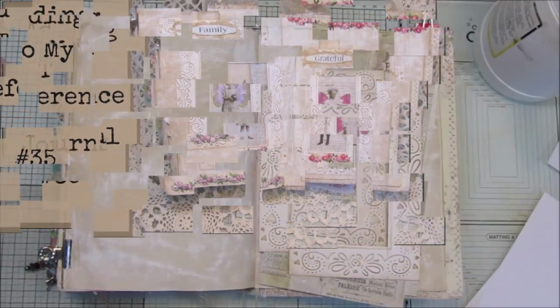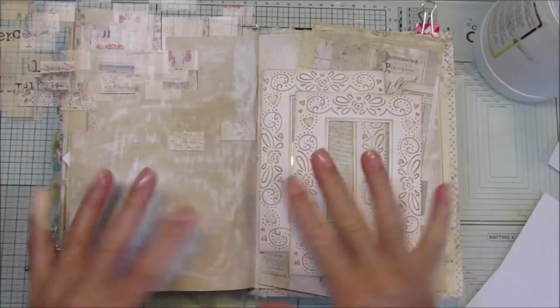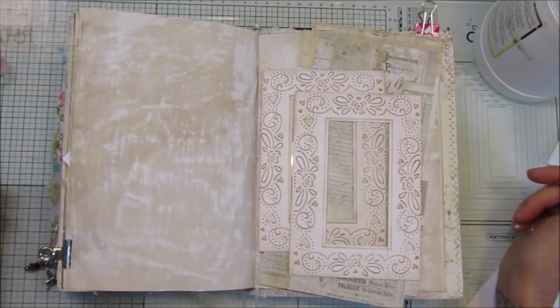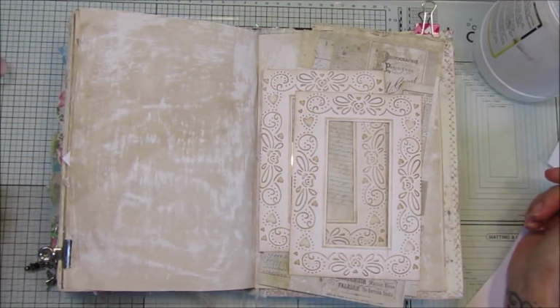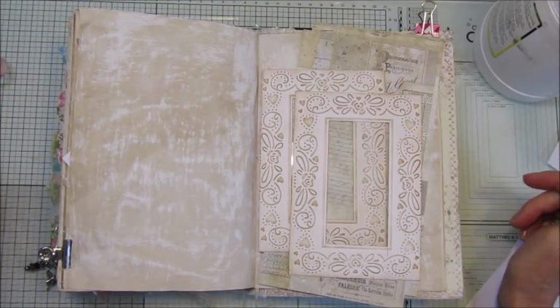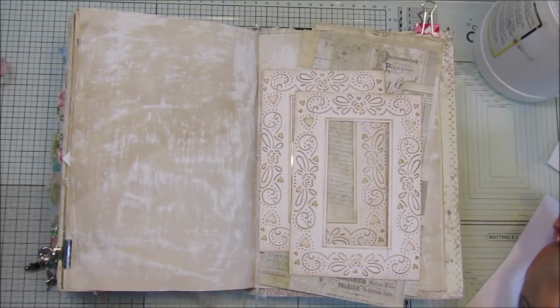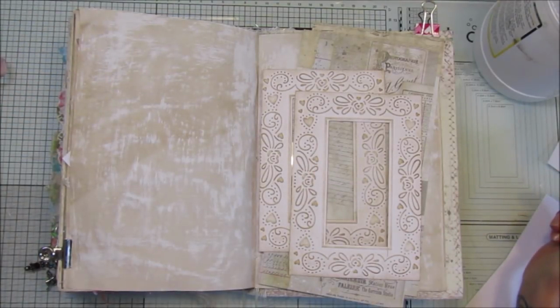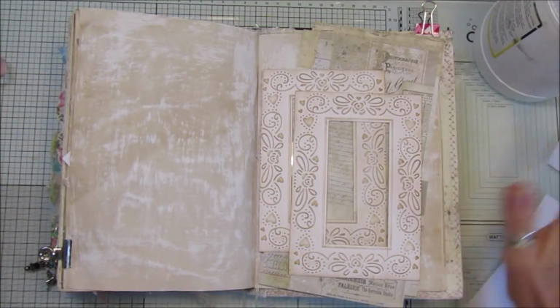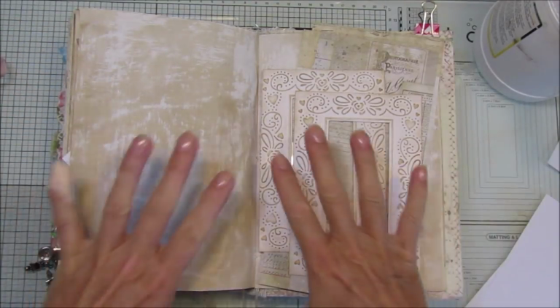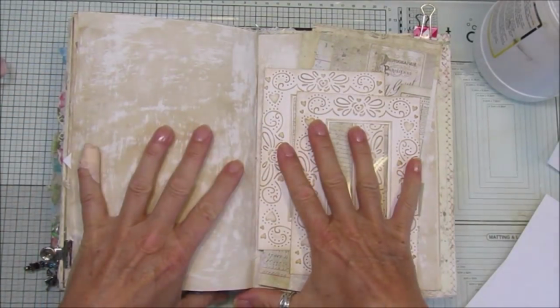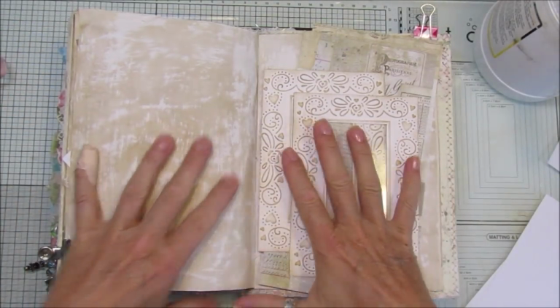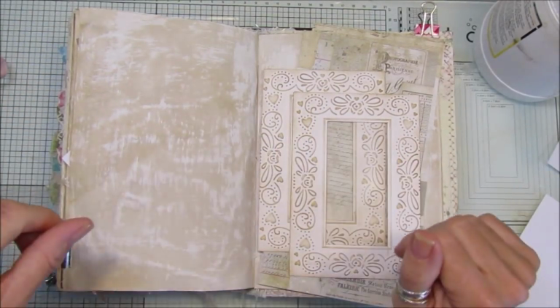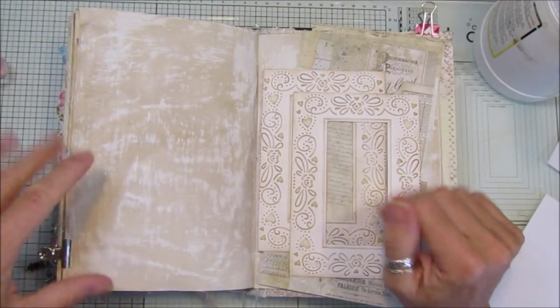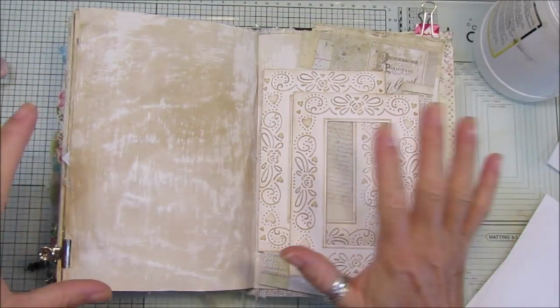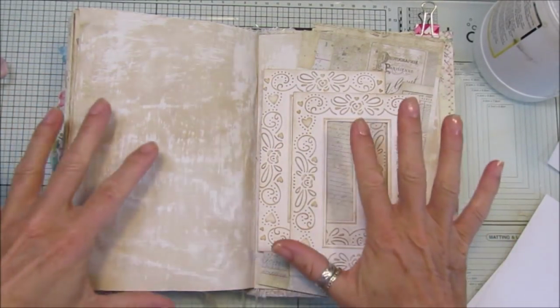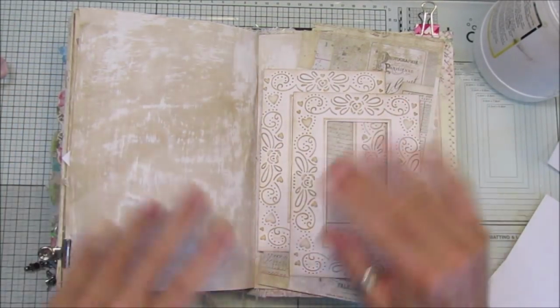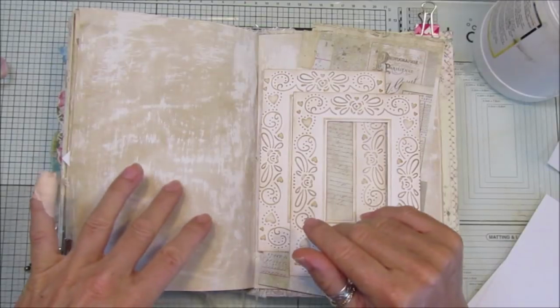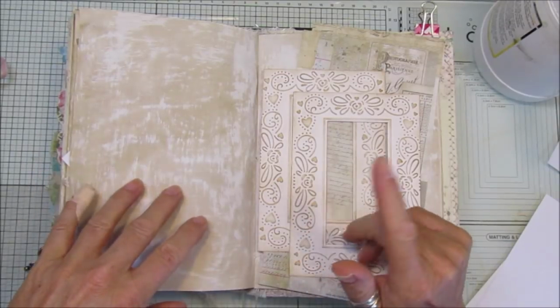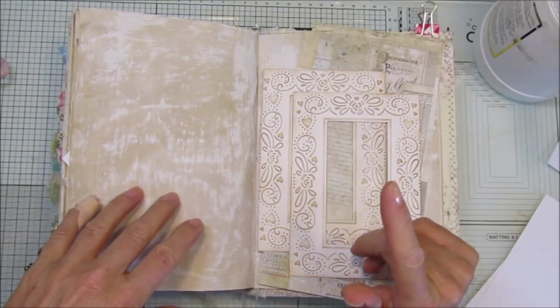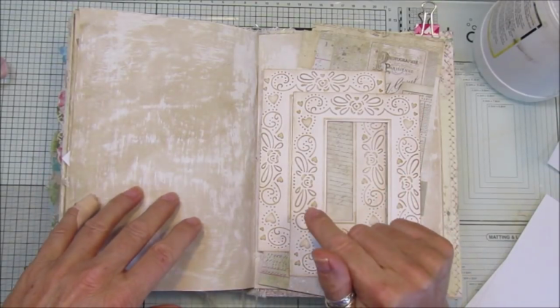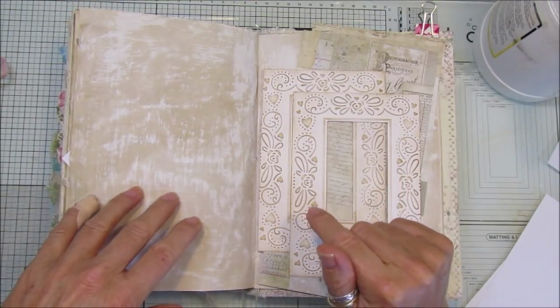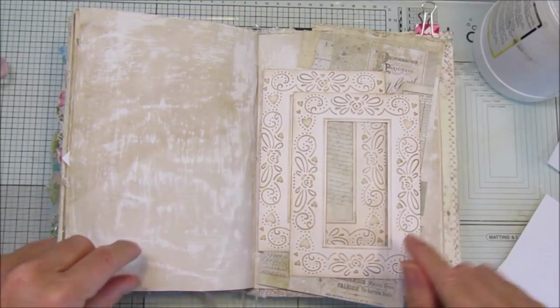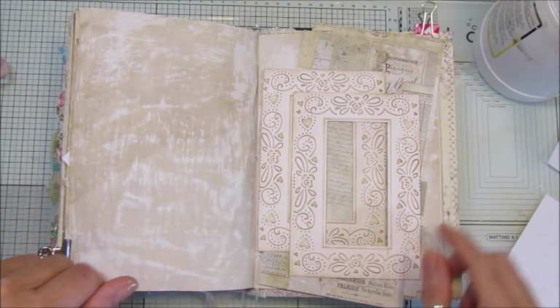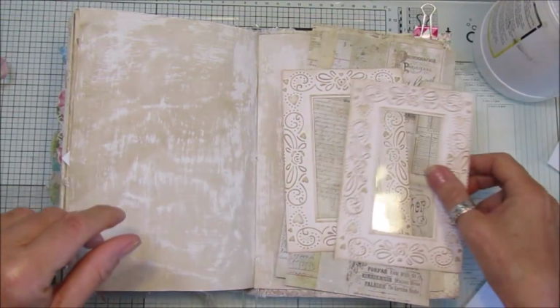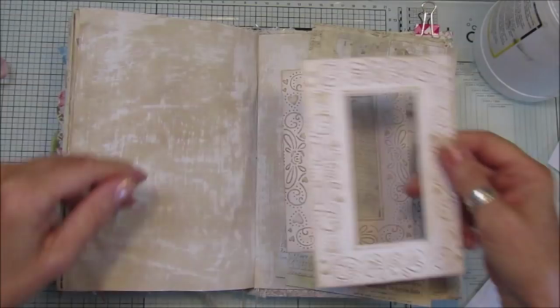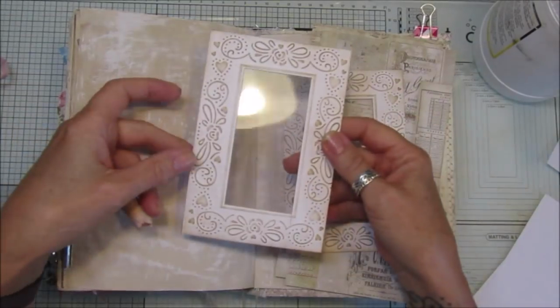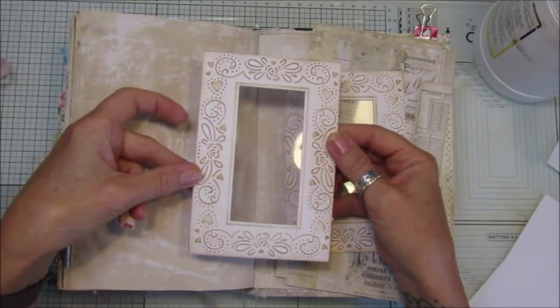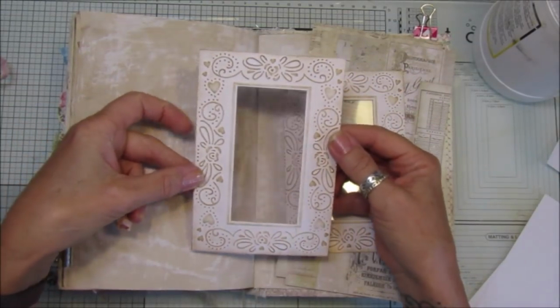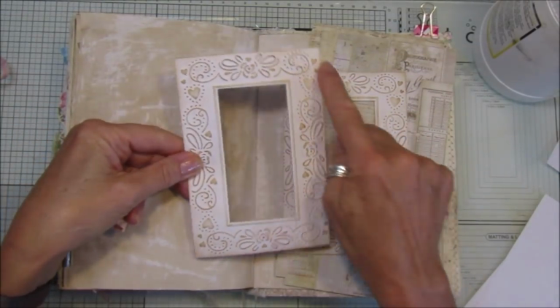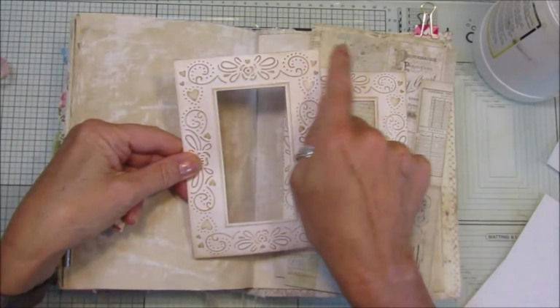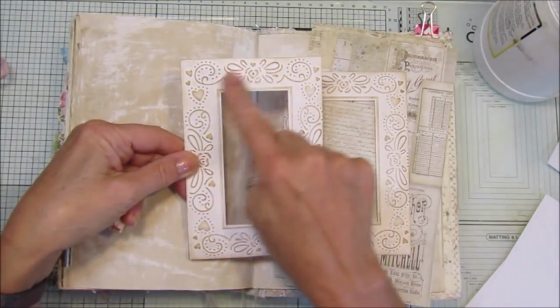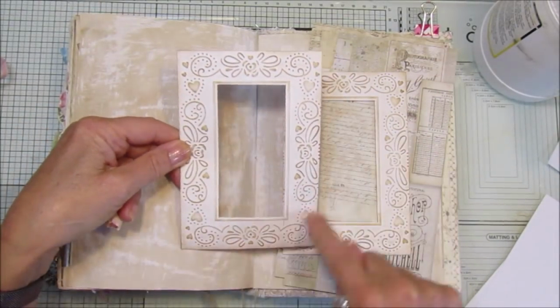Hi guys, welcome back to my channel, it's Gi from Happiness and Crafting. Today we are adding into our reference journal, and I'm going to use a few bits that I had previously made, like these little frames.